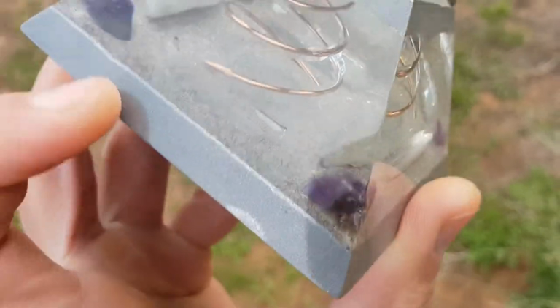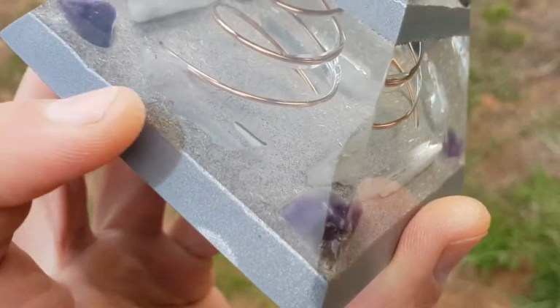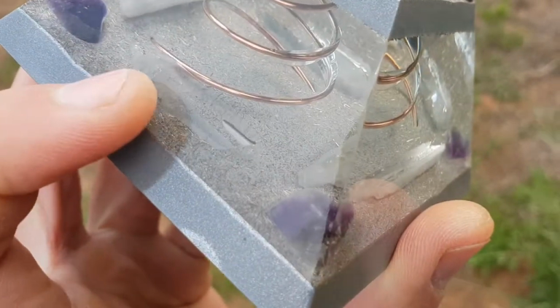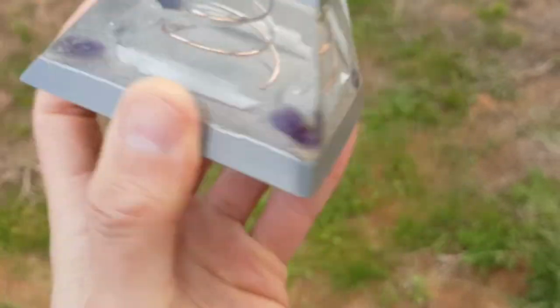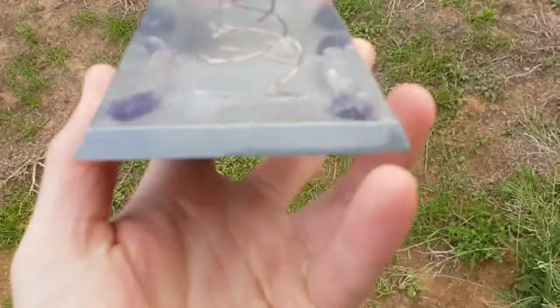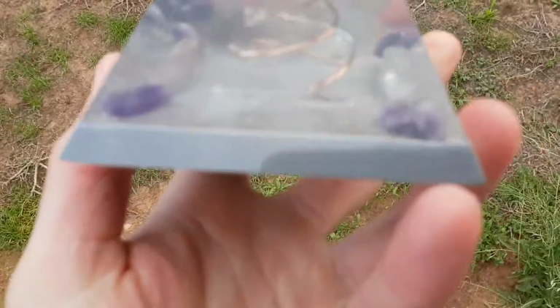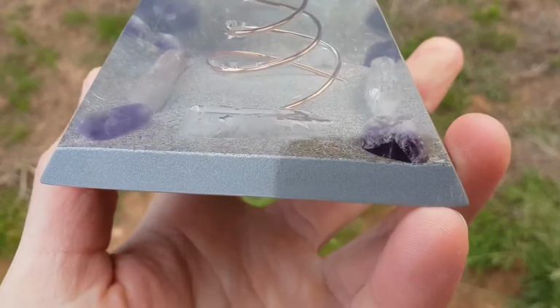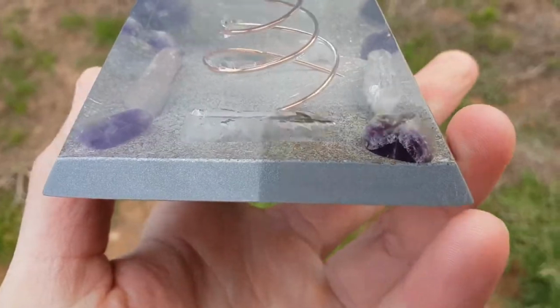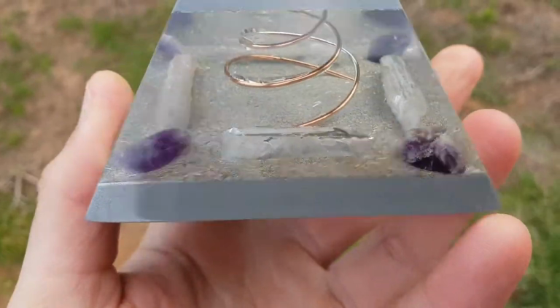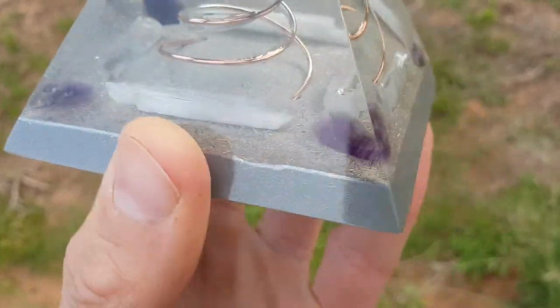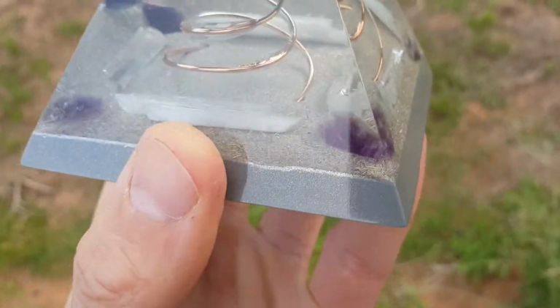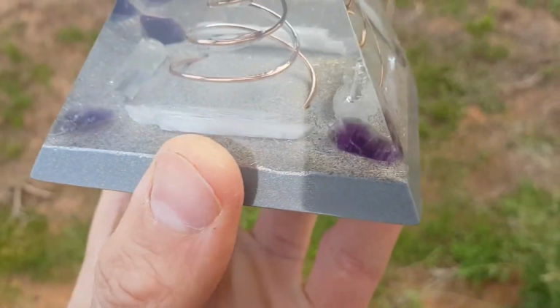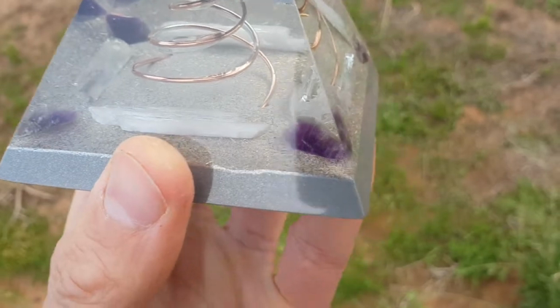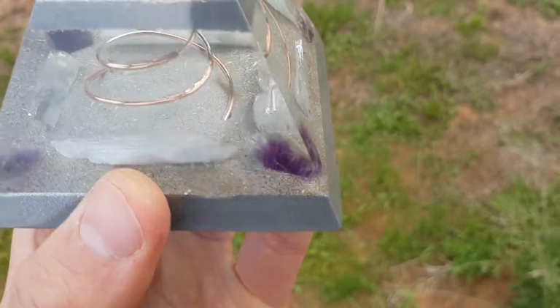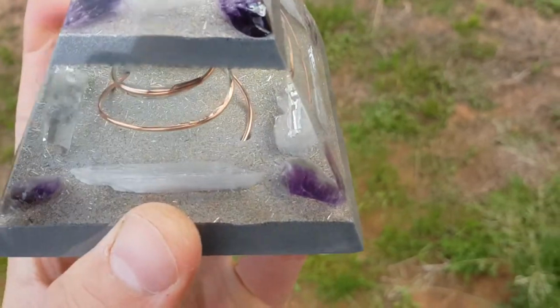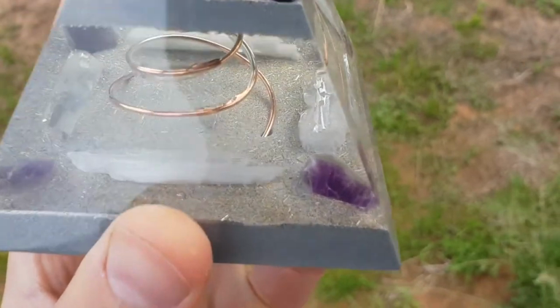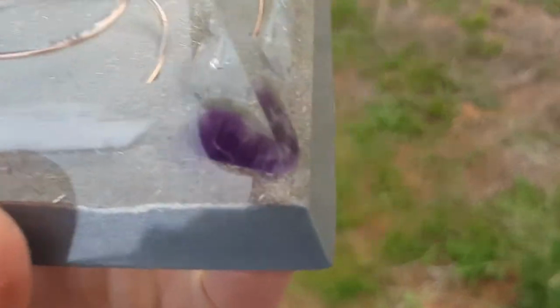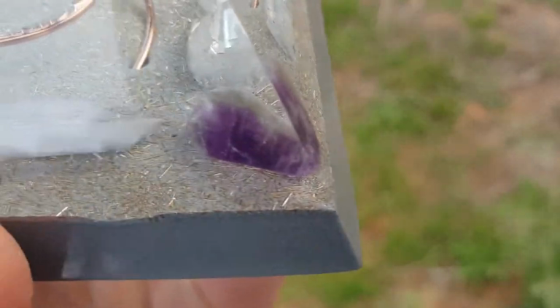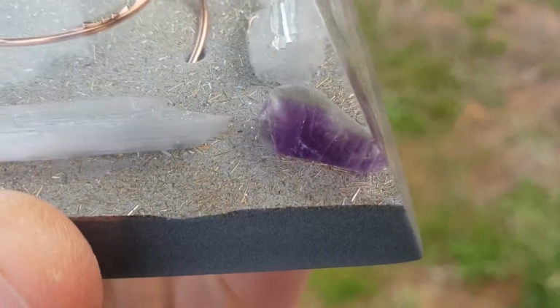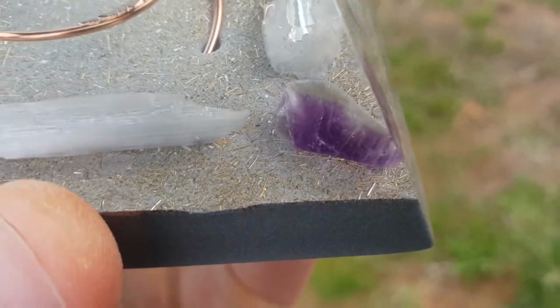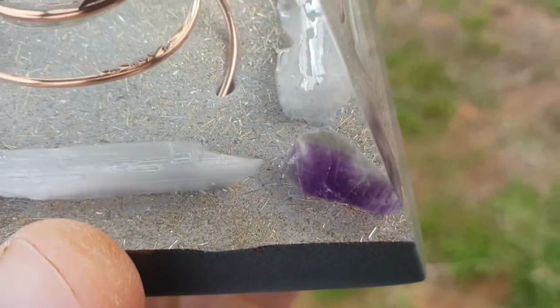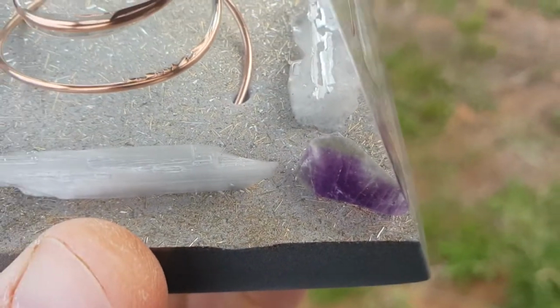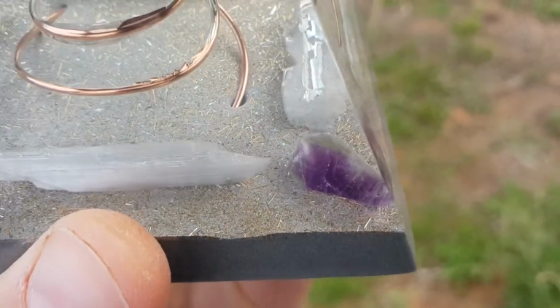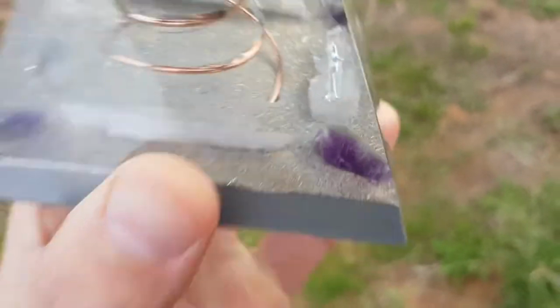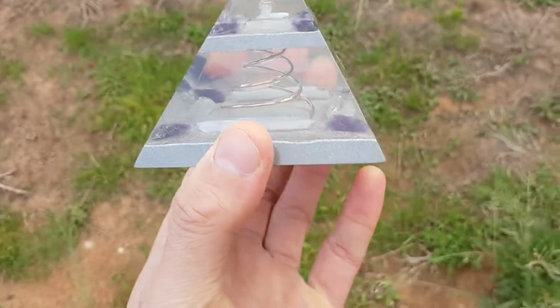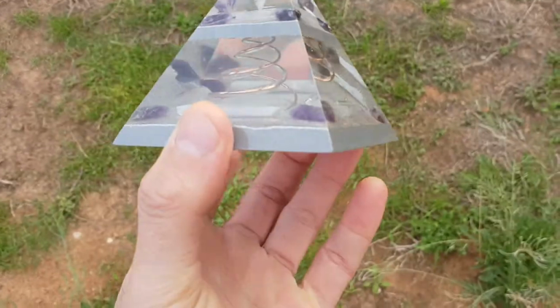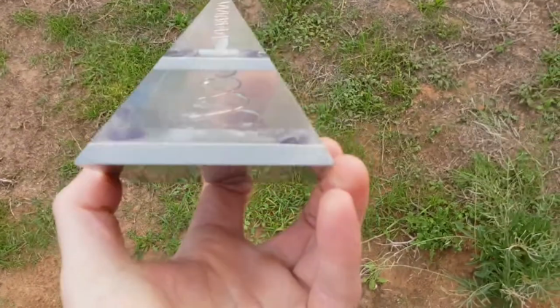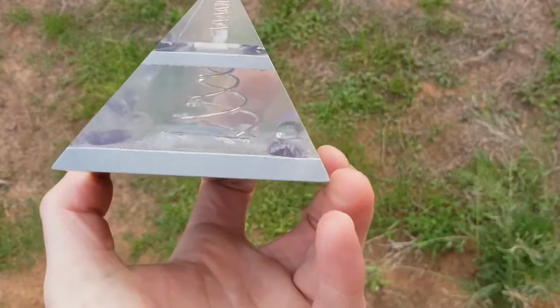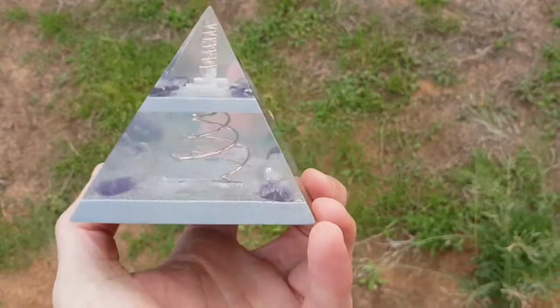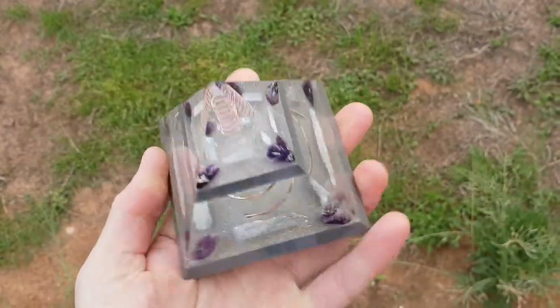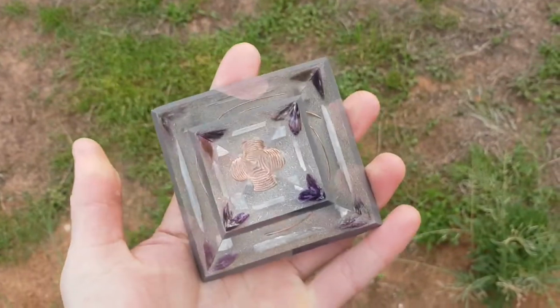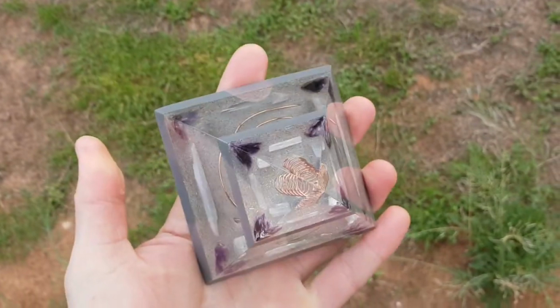And then we've got another two pieces there and on this side here, clear quartz. And two bigger pieces of selenite with four amethysts there and your brass and aluminium shavings as well. And then your aluminium powder again. So that's all of it.